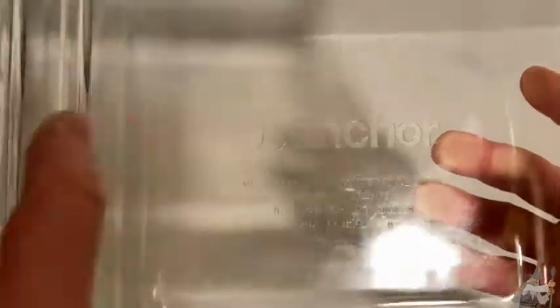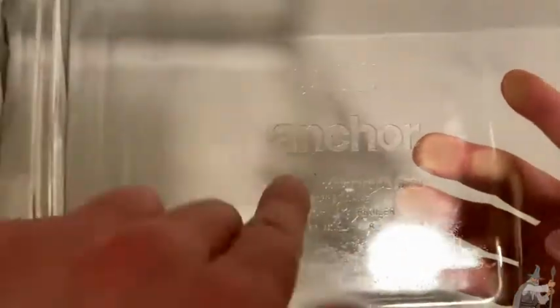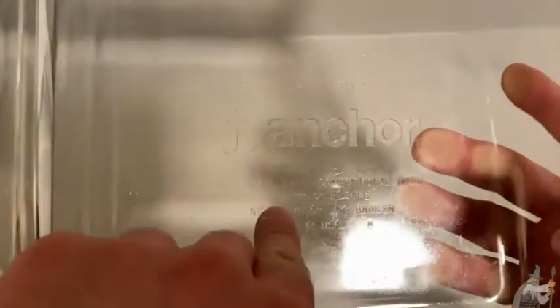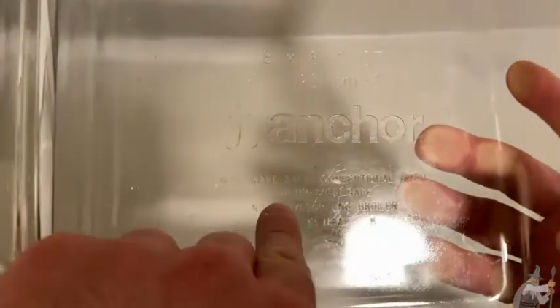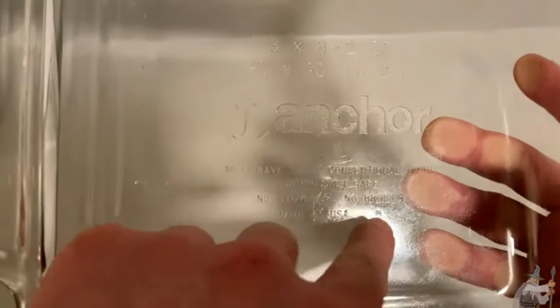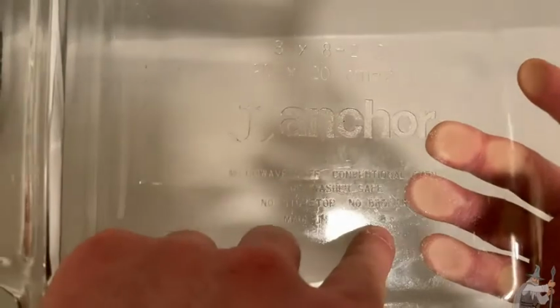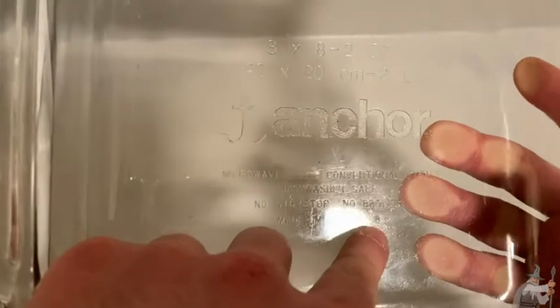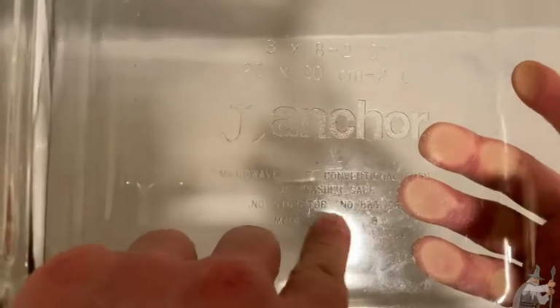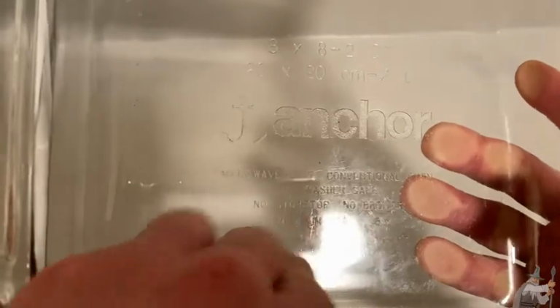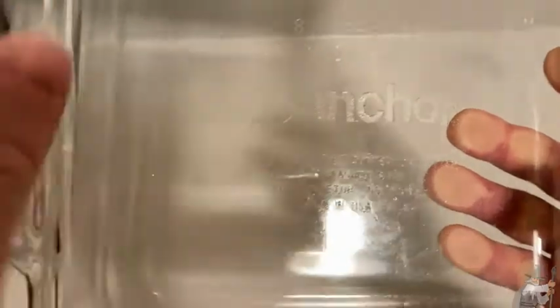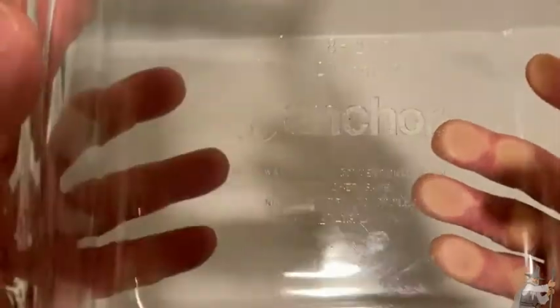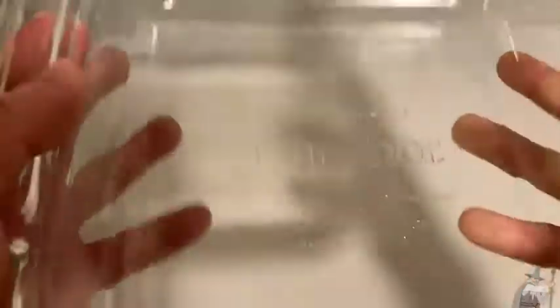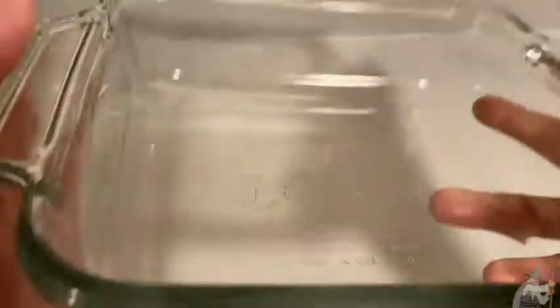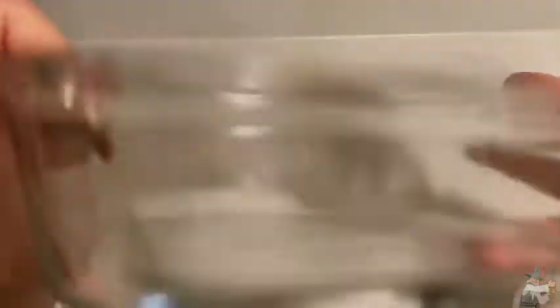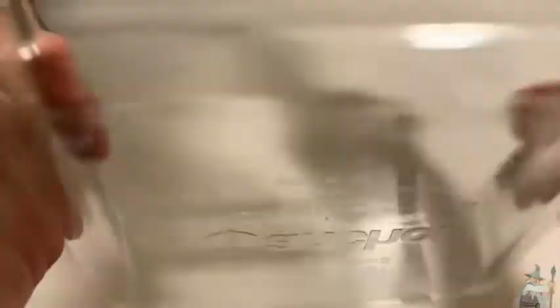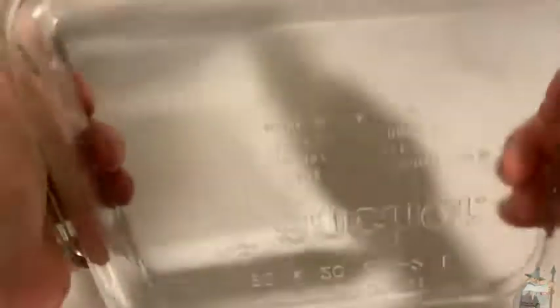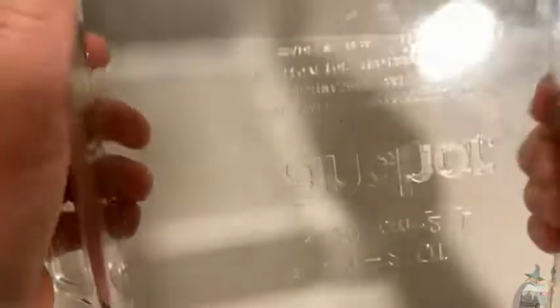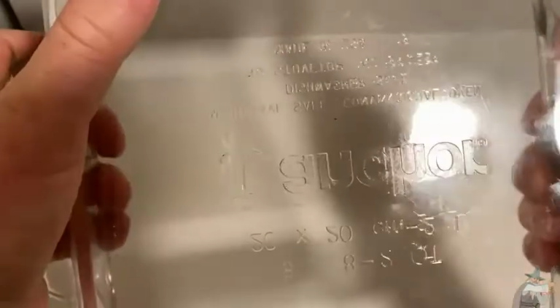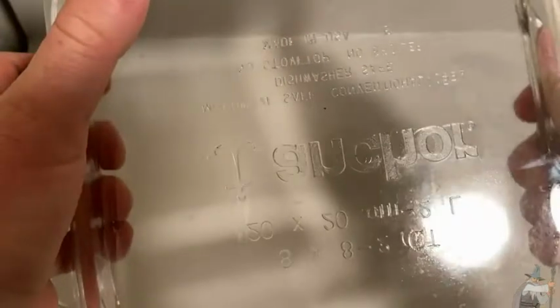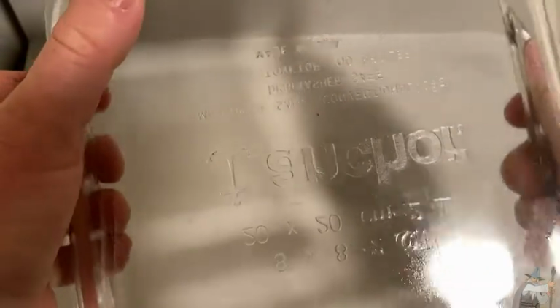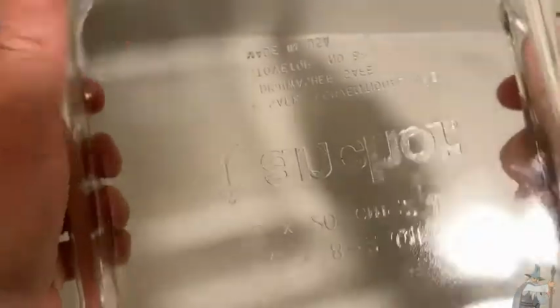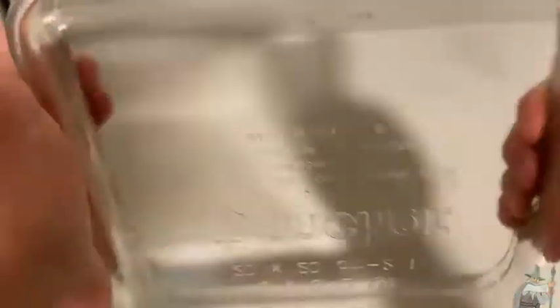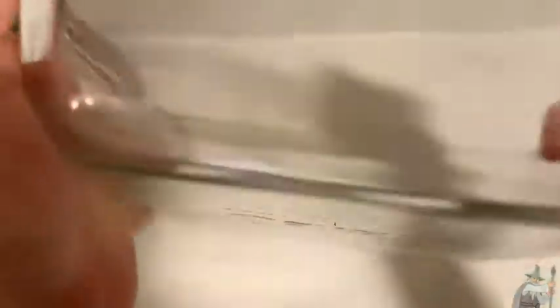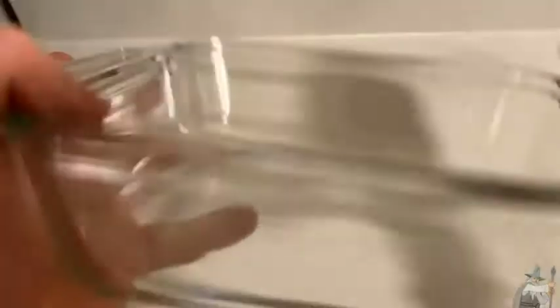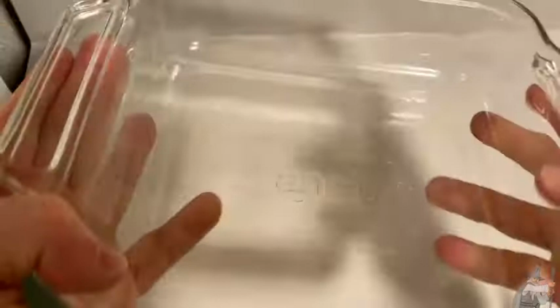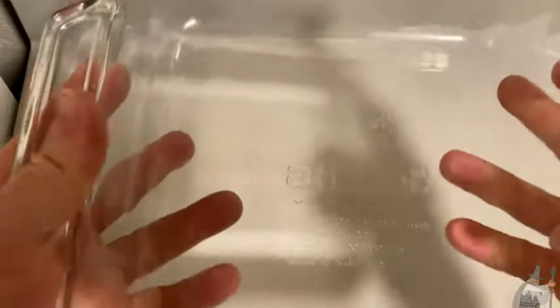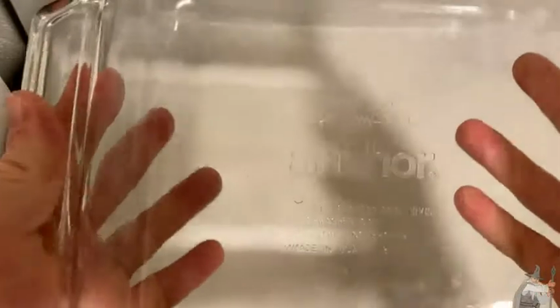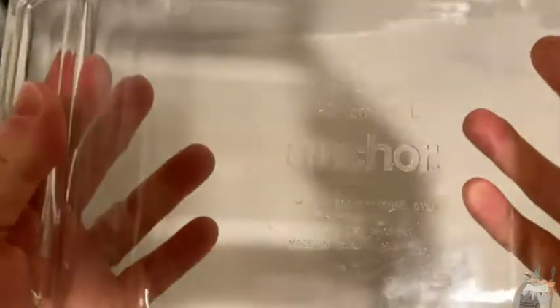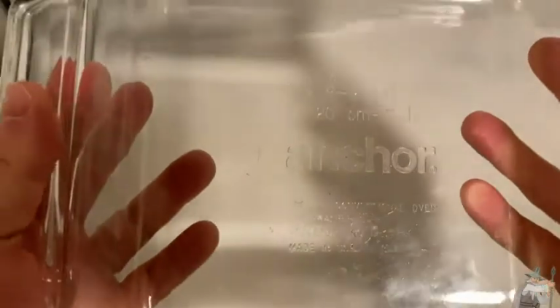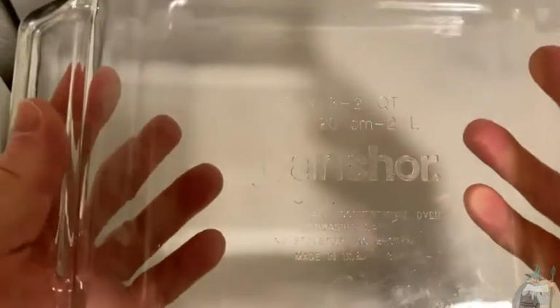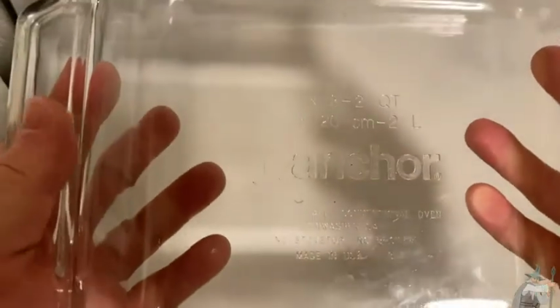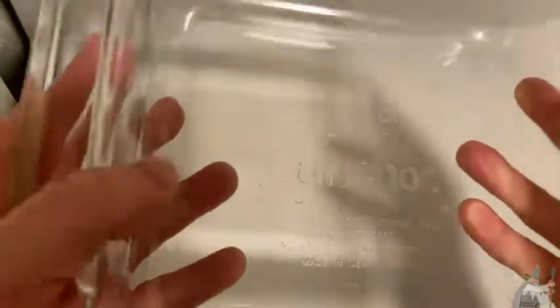Just remember: no stovetop, no broiler, and it's made in the USA. Again, this one is 8x8 and it is two quarts in size.